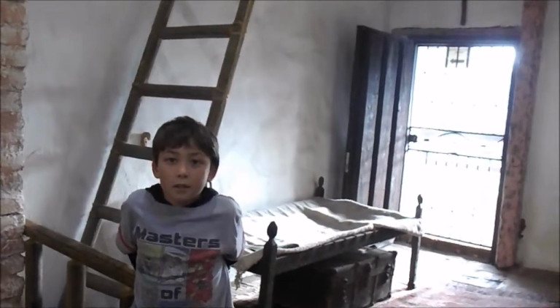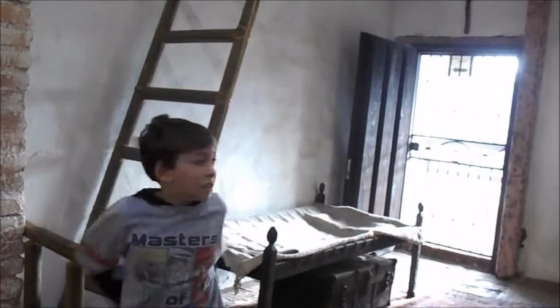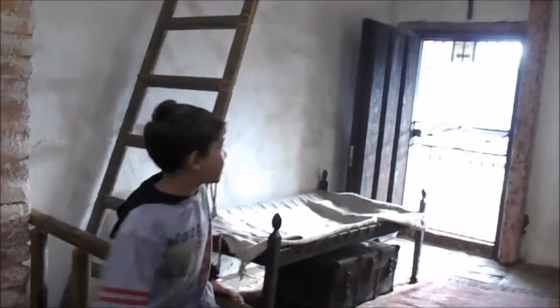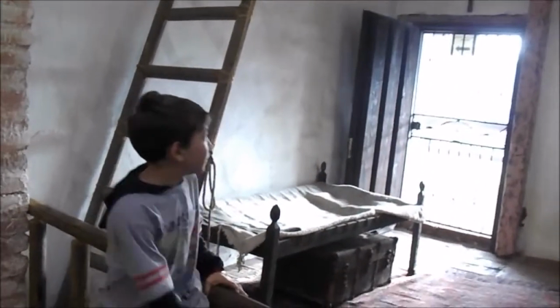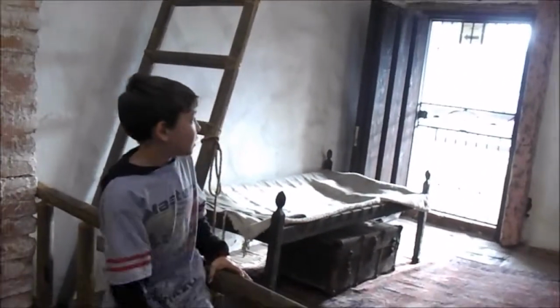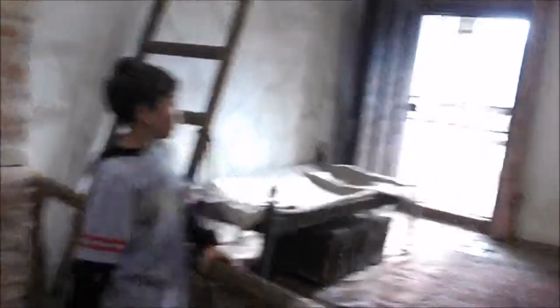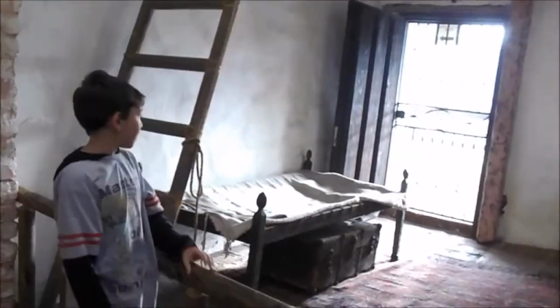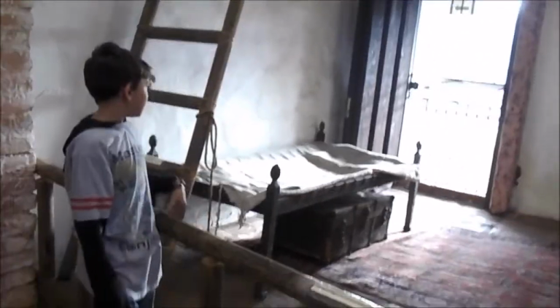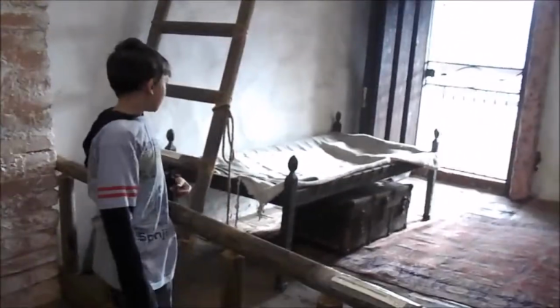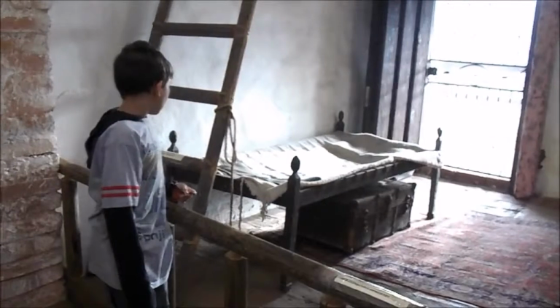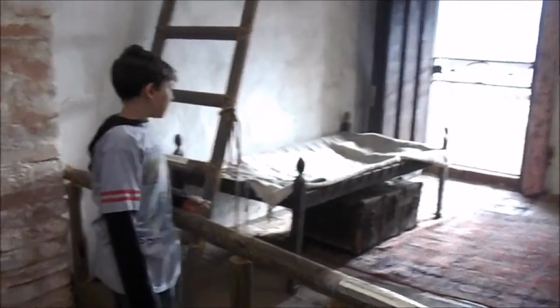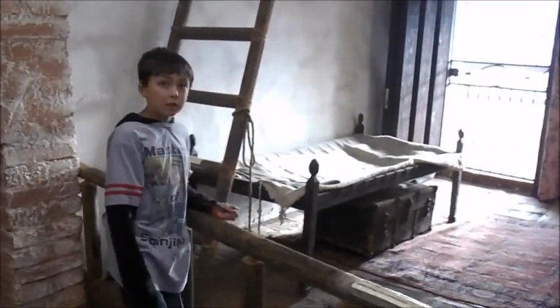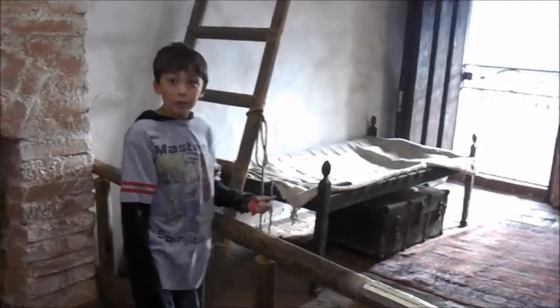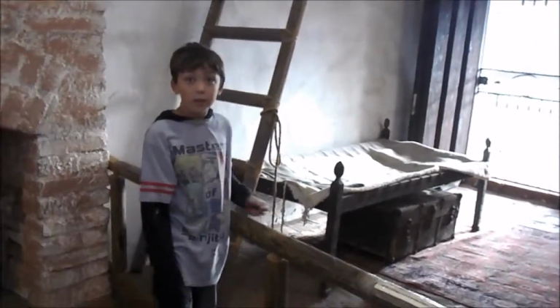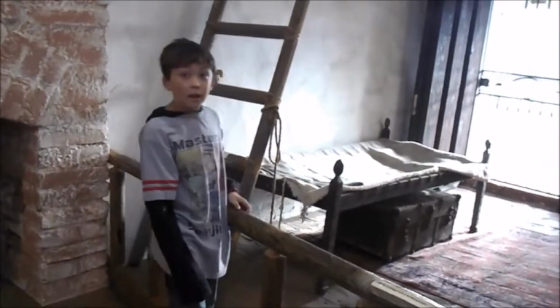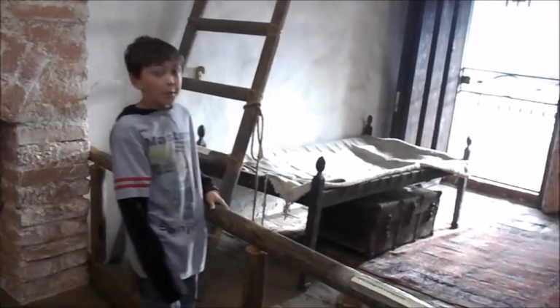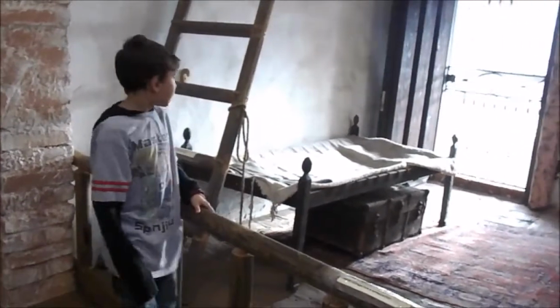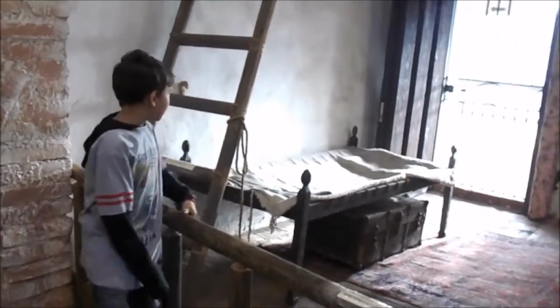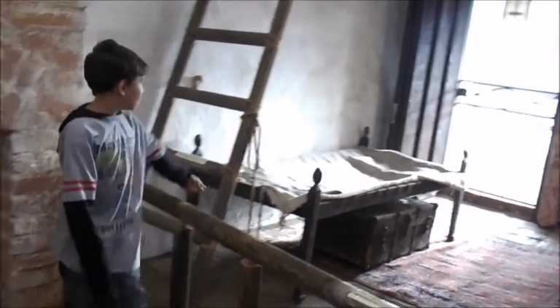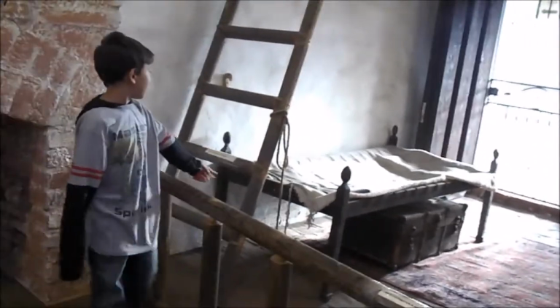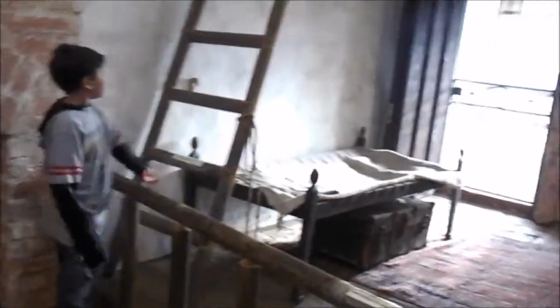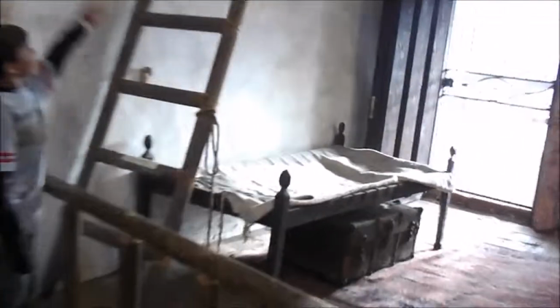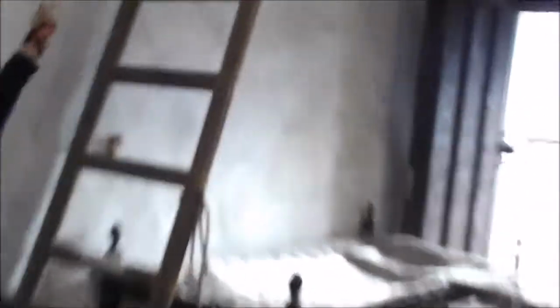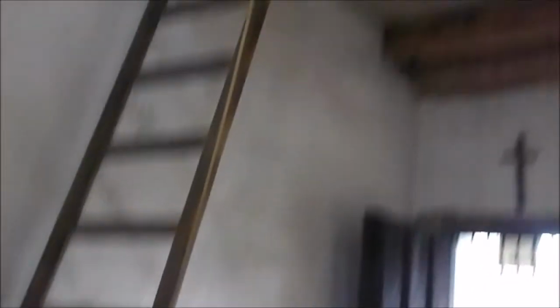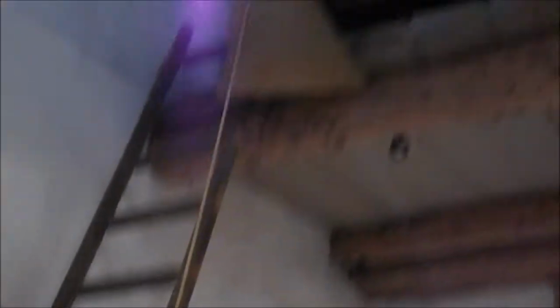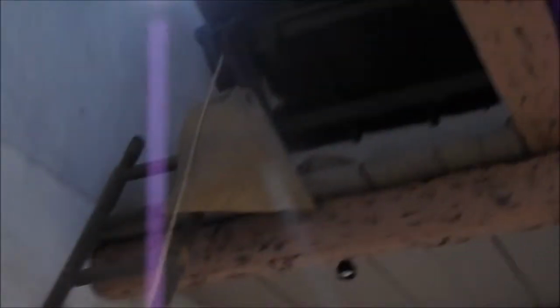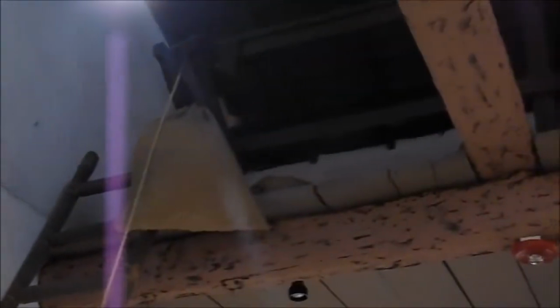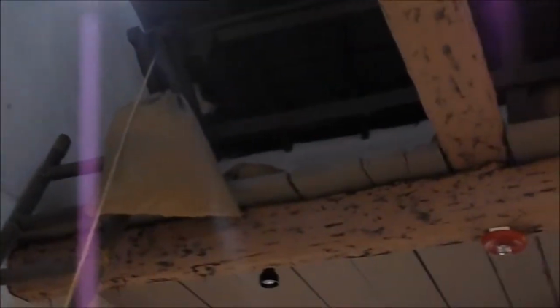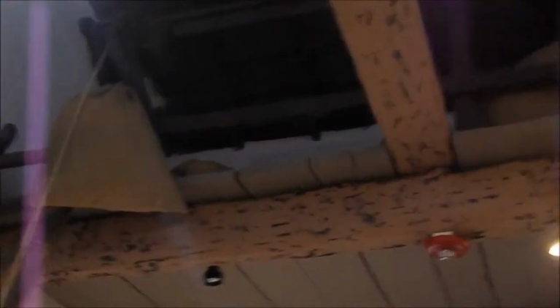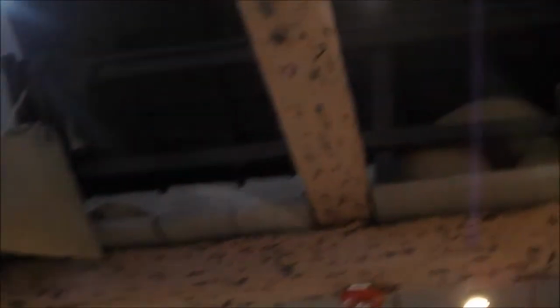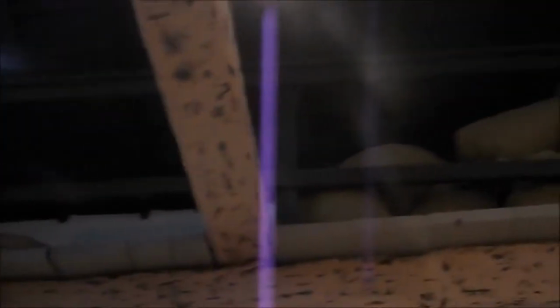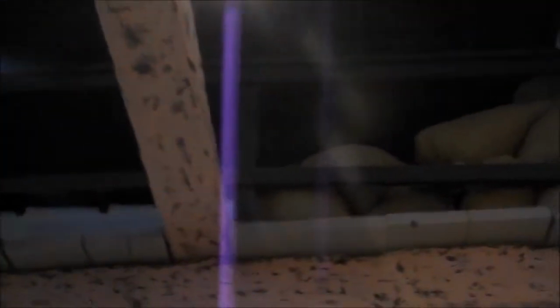This is where they used to live in. This is one of the beds, and they have bunk beds like we have in these days.